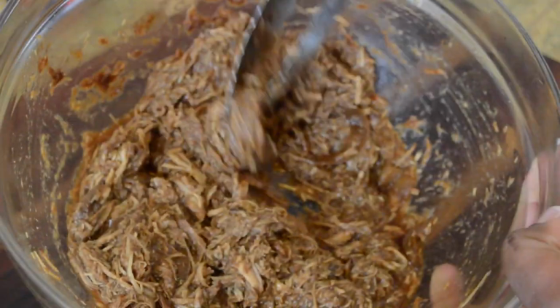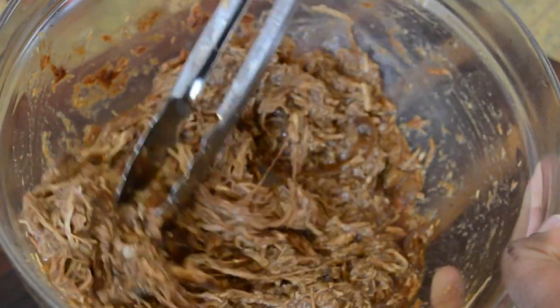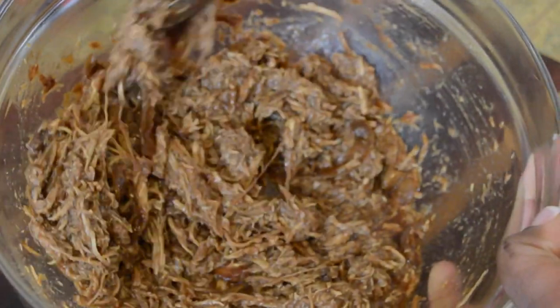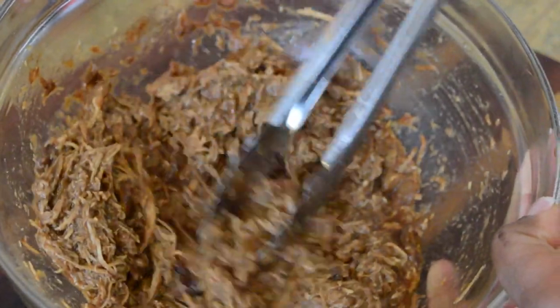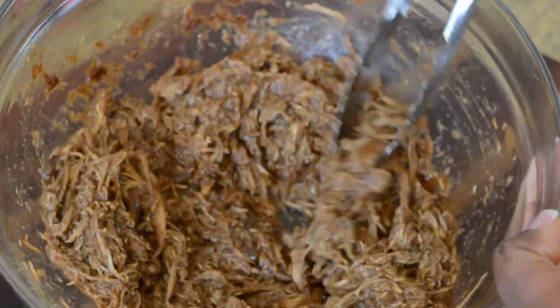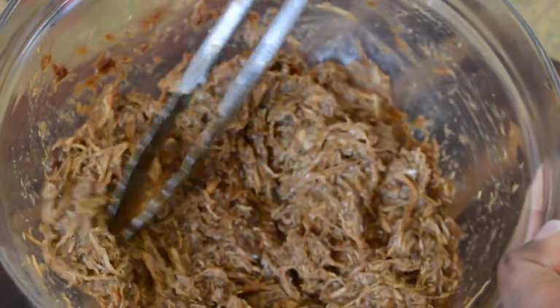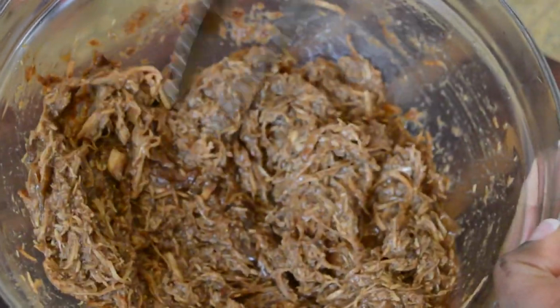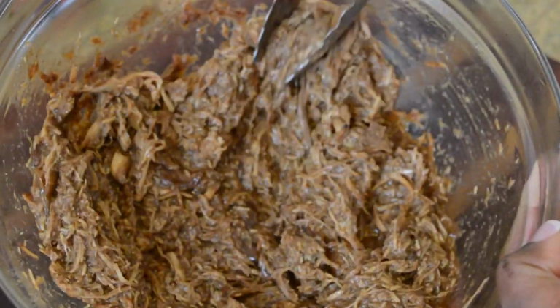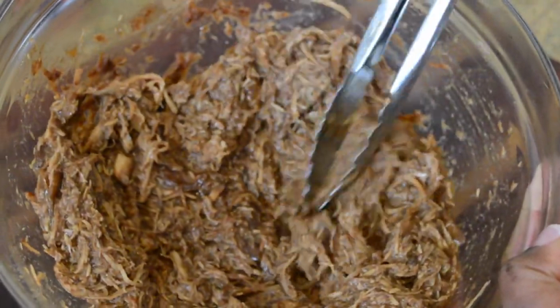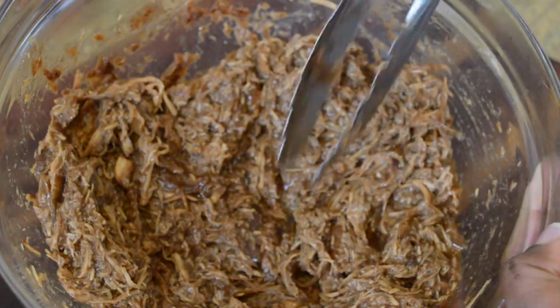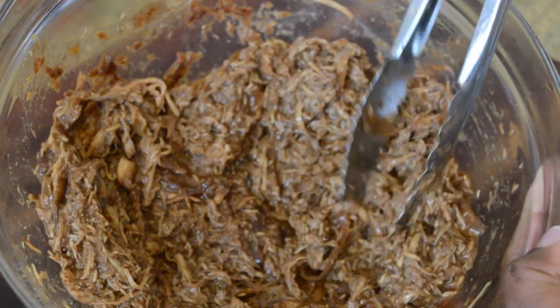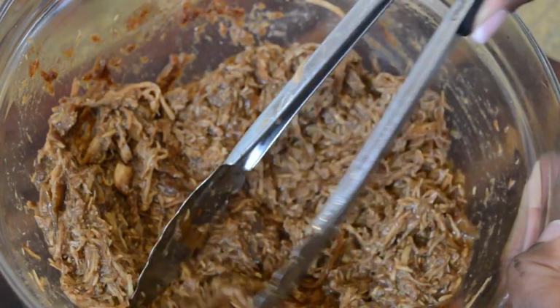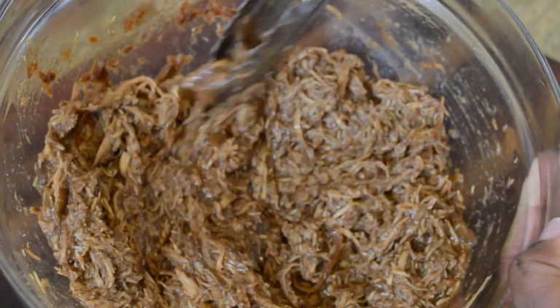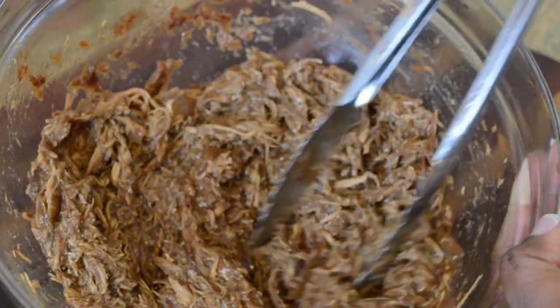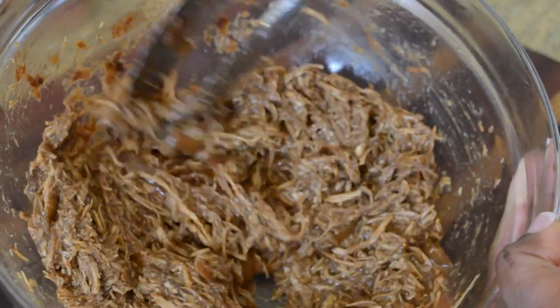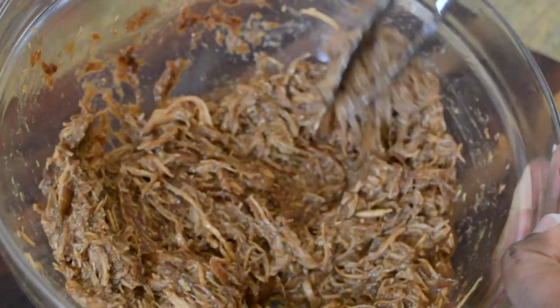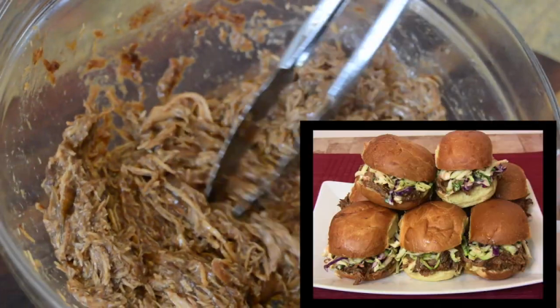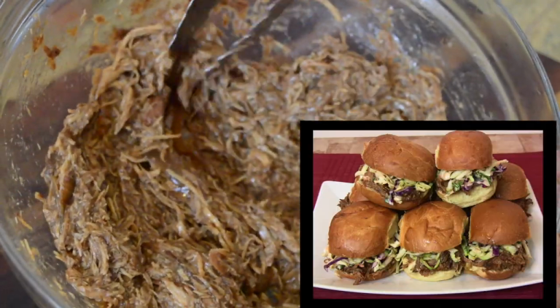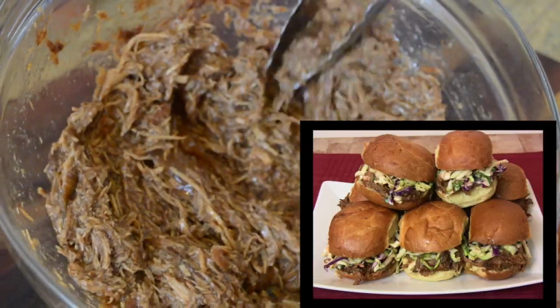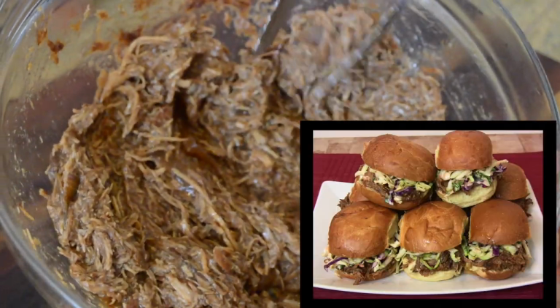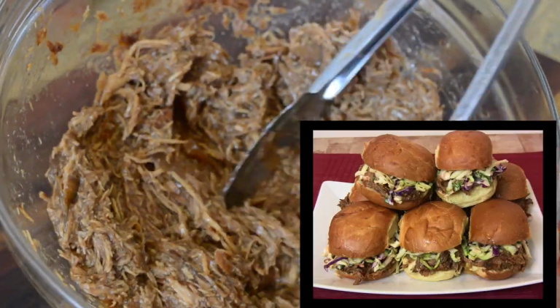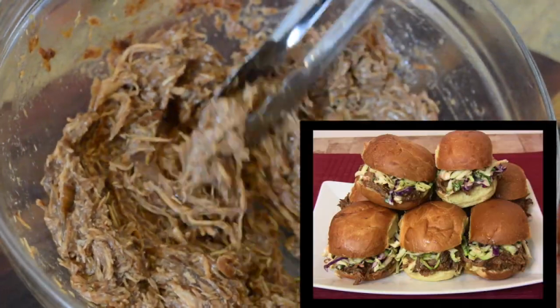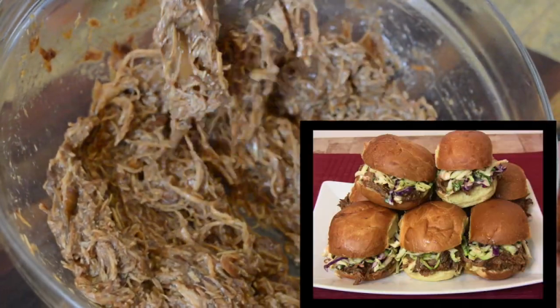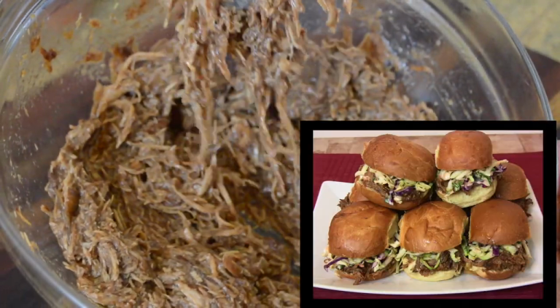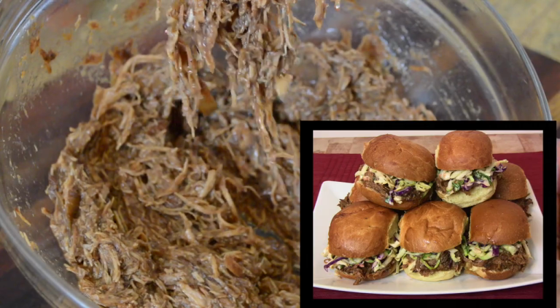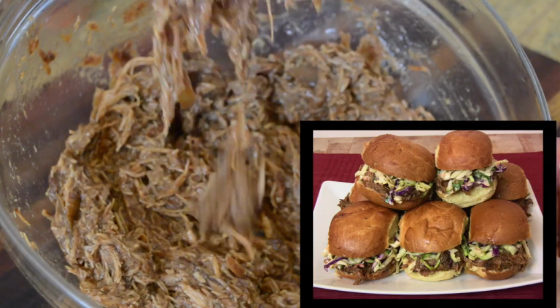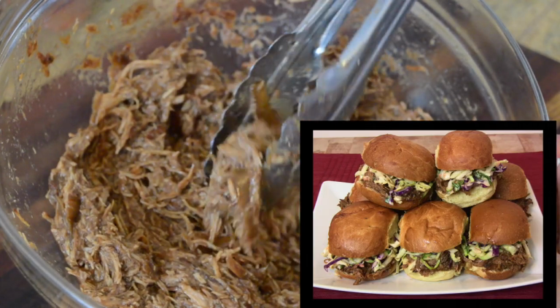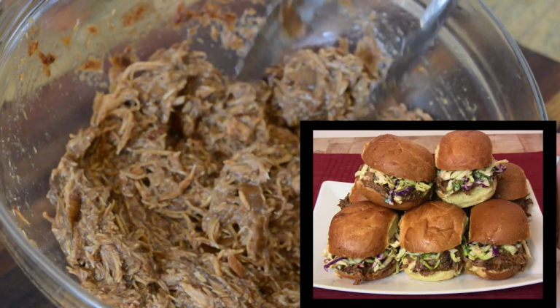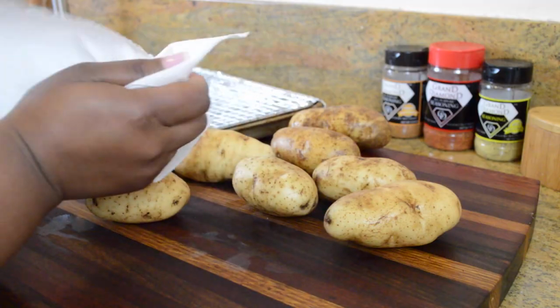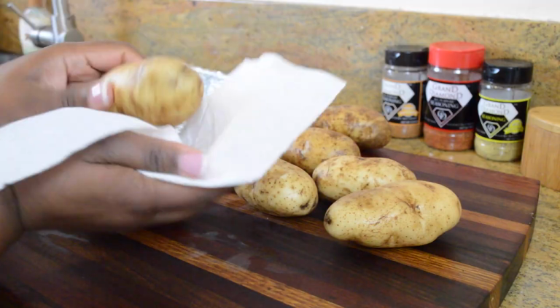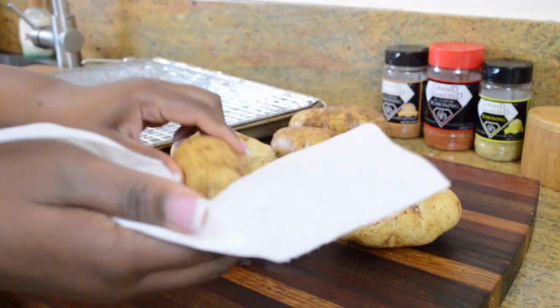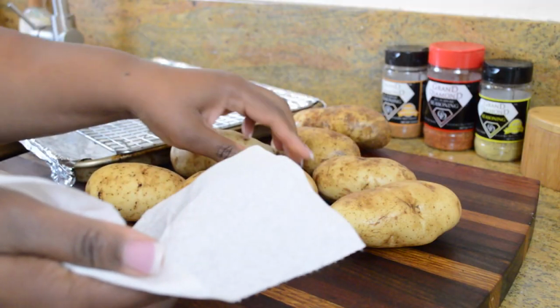After getting the chicken nice and saucy, I set a lot of it aside to make sliders. You can make pulled chicken sliders just like barbecue pulled pork sliders — I'll leave that recipe down below.